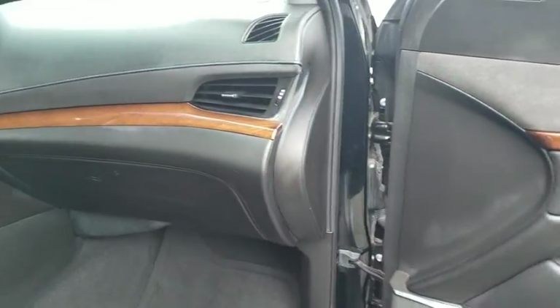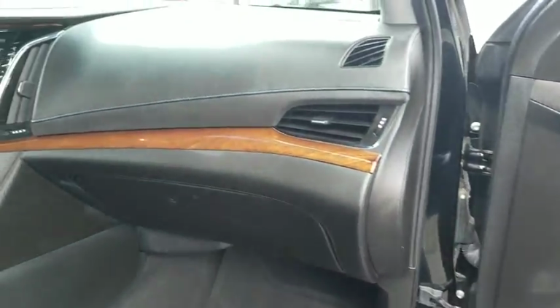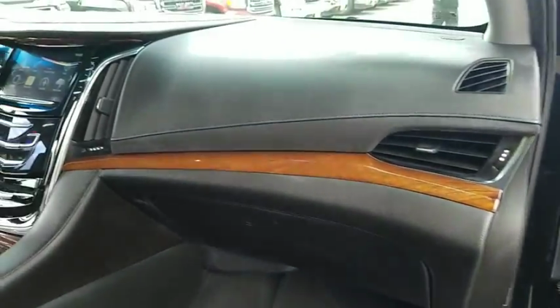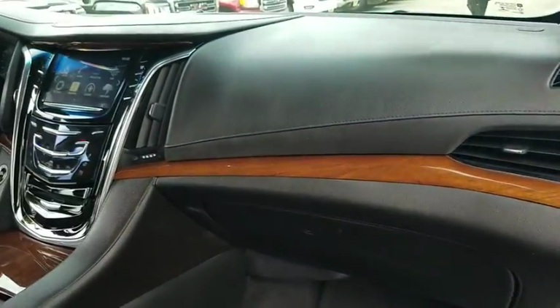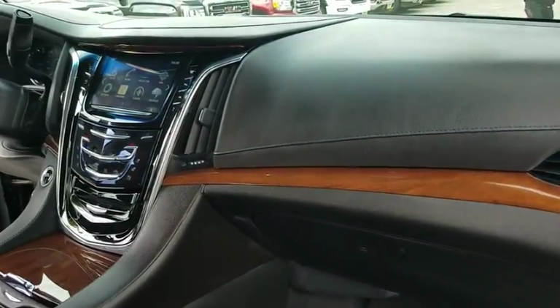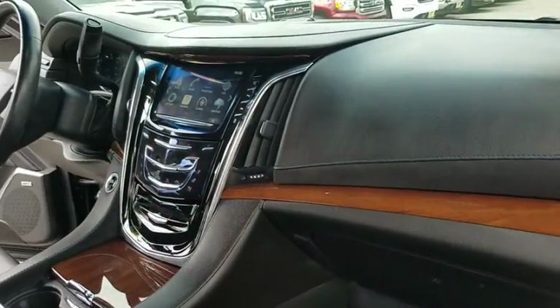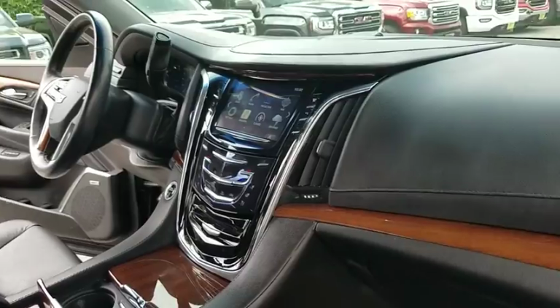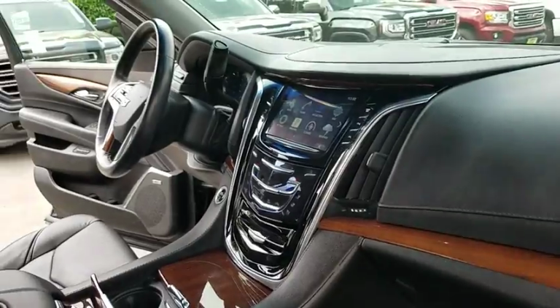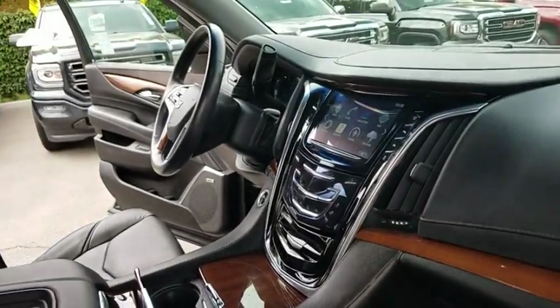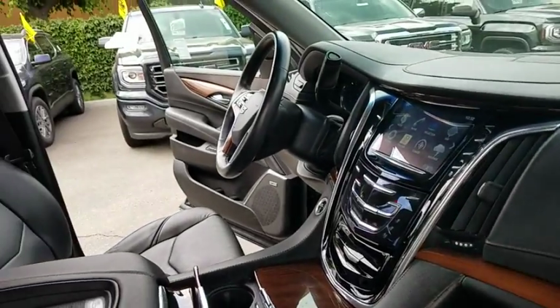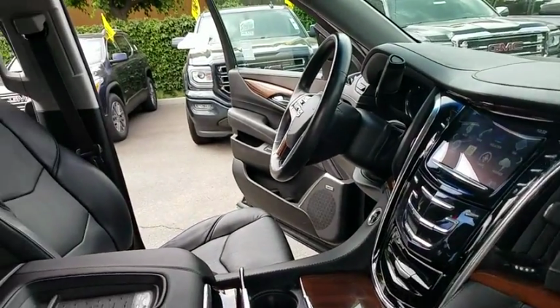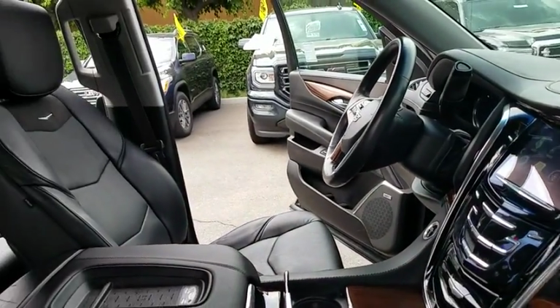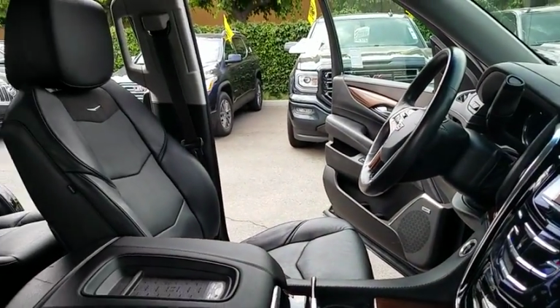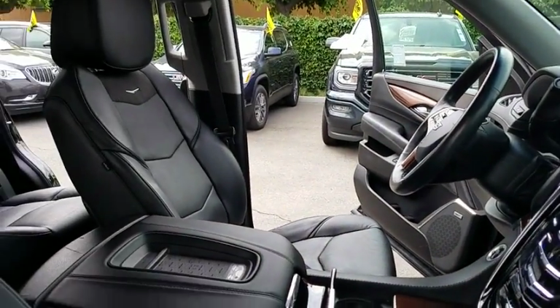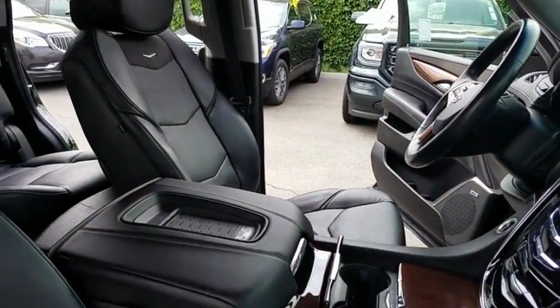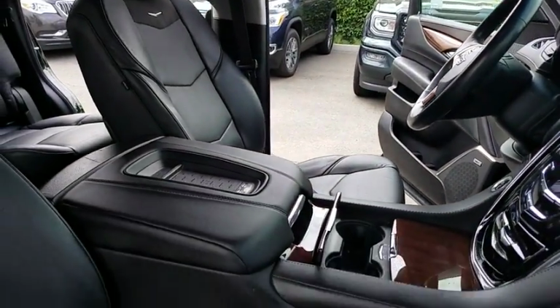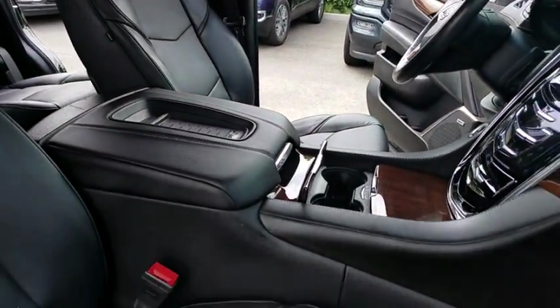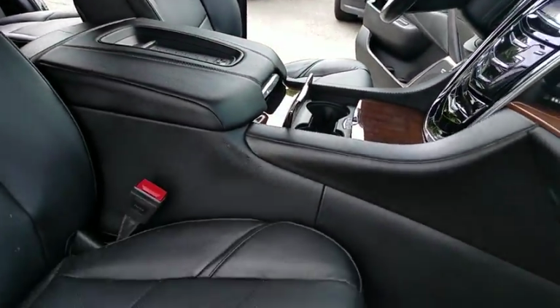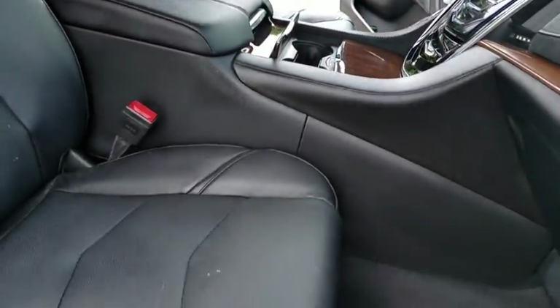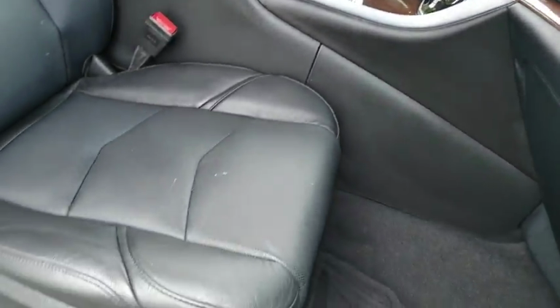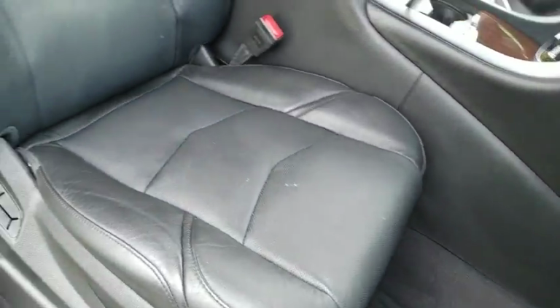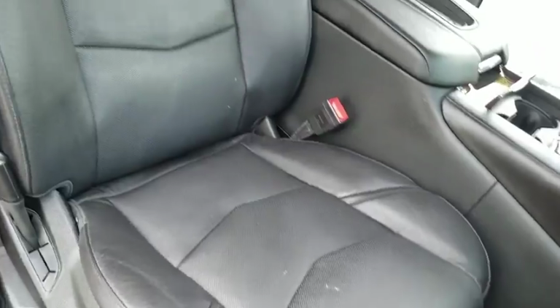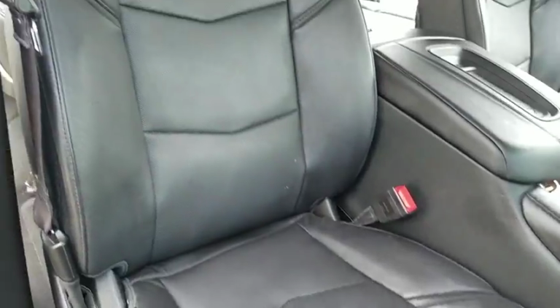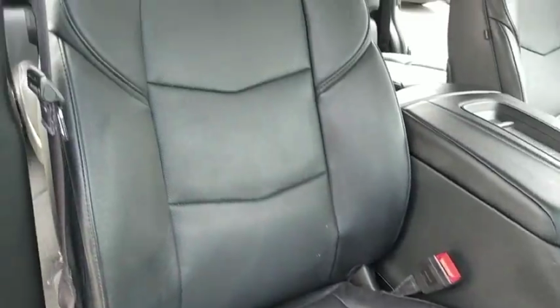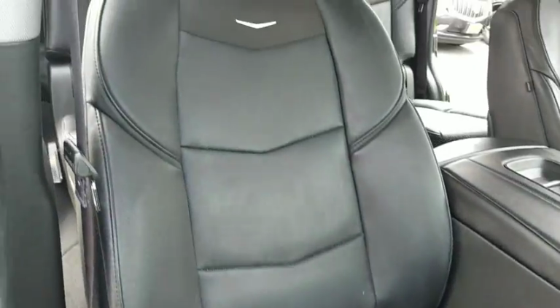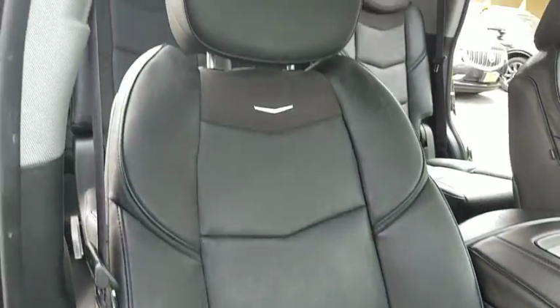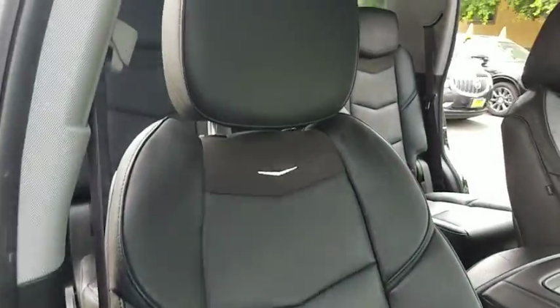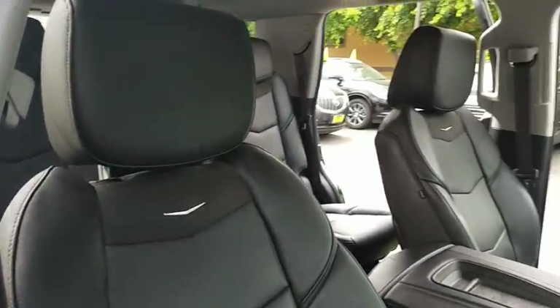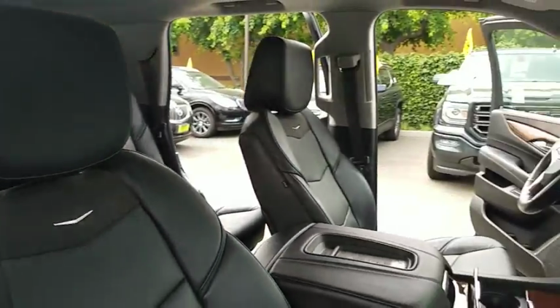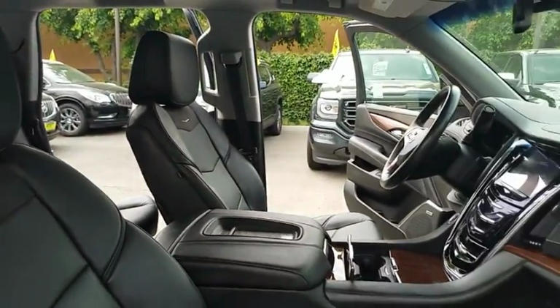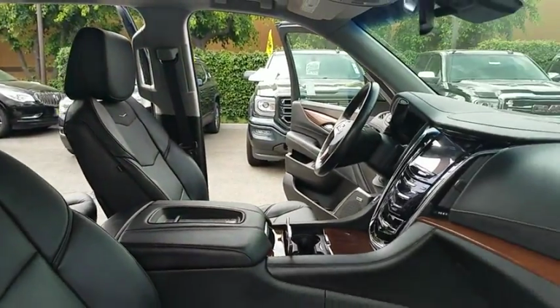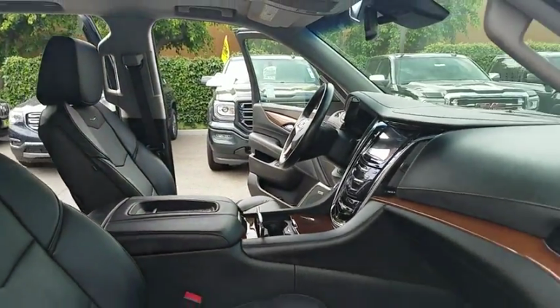Power passenger seat, keyless entry, tow hitch, lane departure warning, traction control, anti-lock braking system, power lift gate, steering wheel audio controls, navigation system.